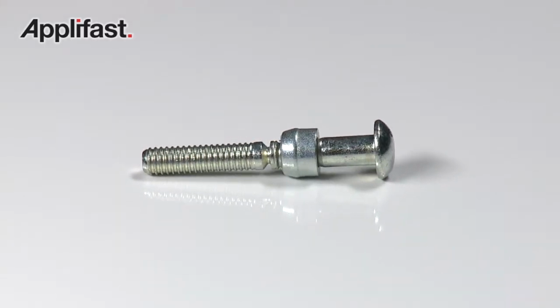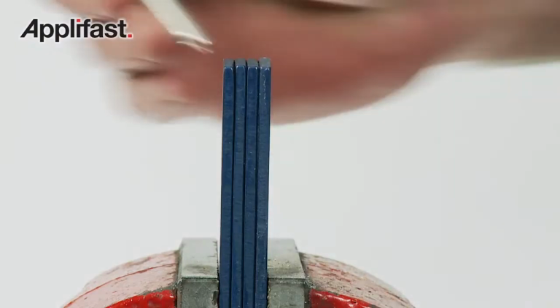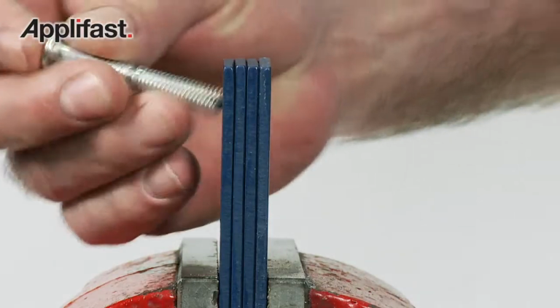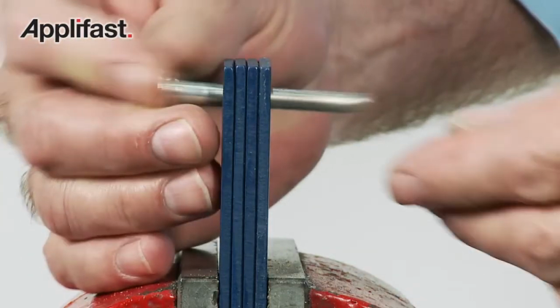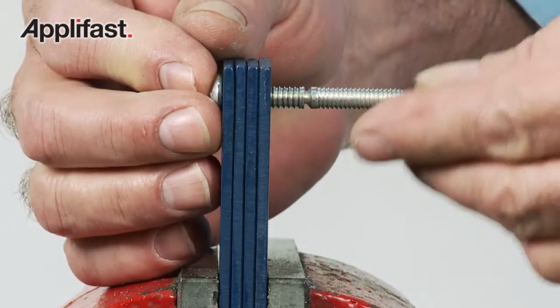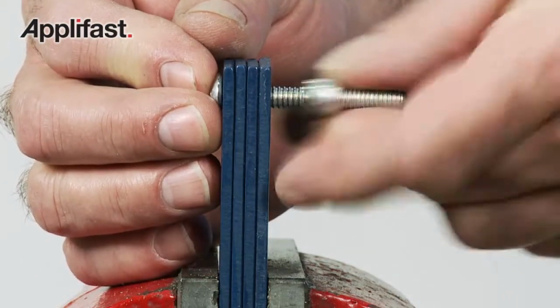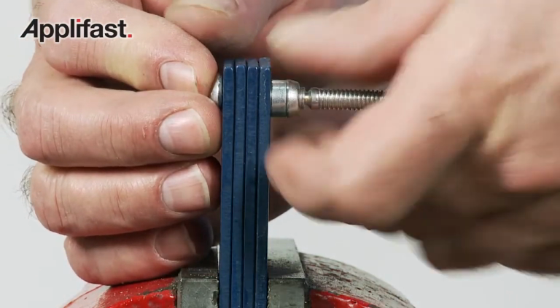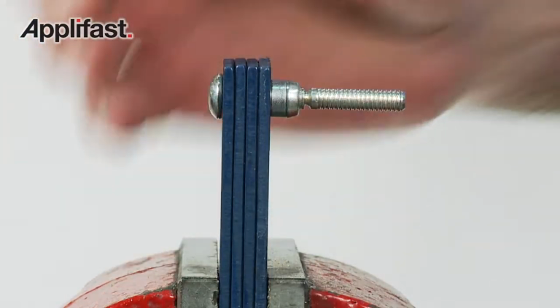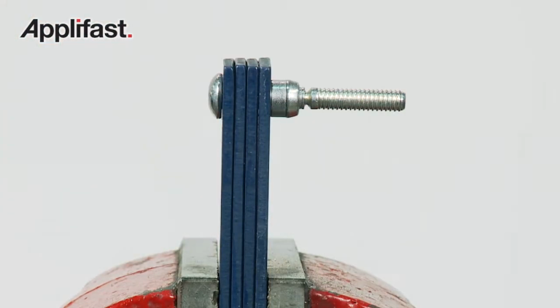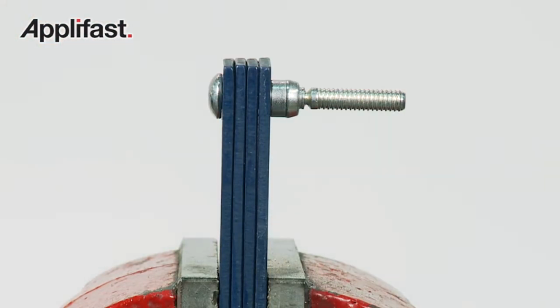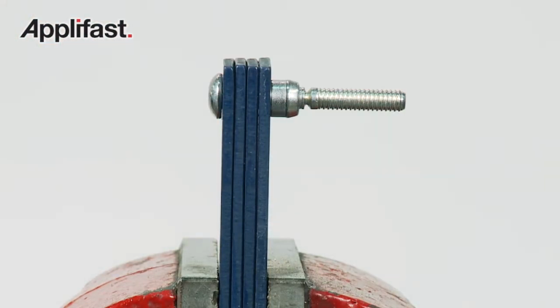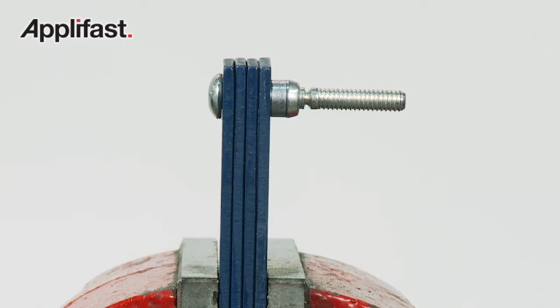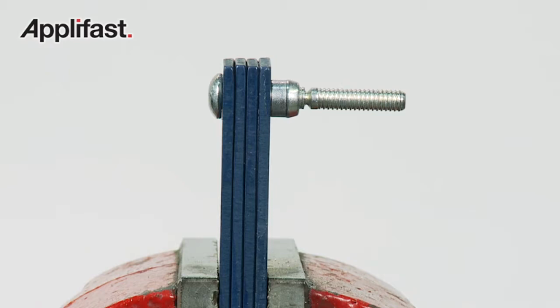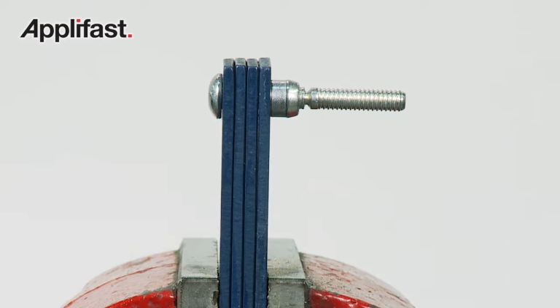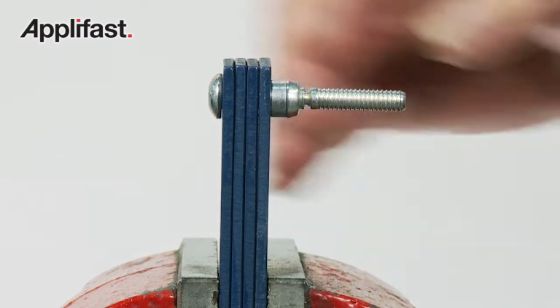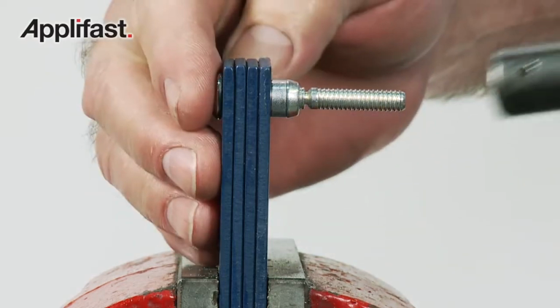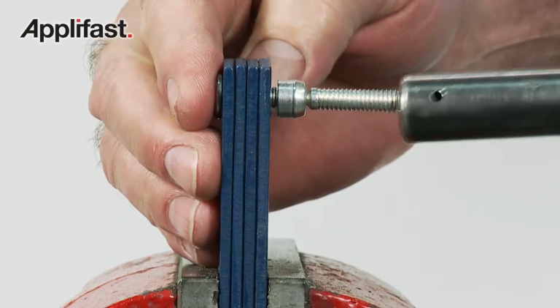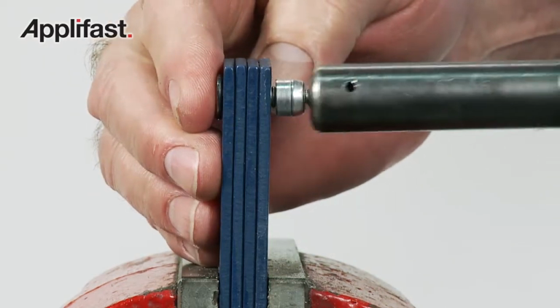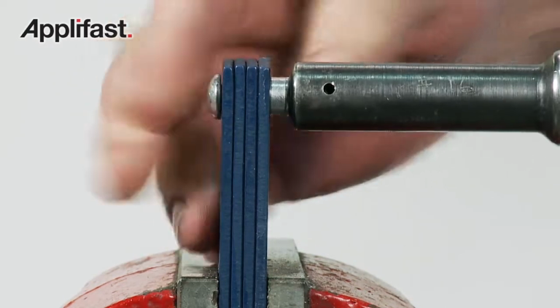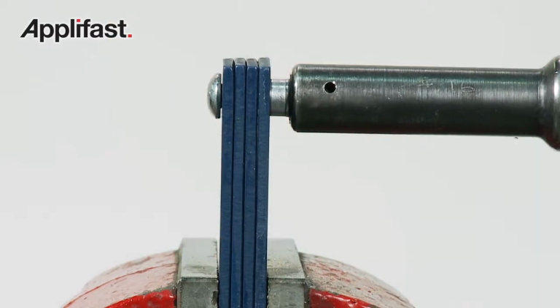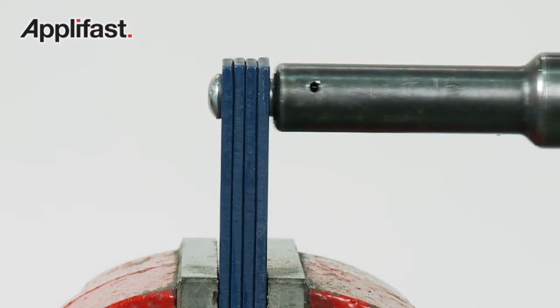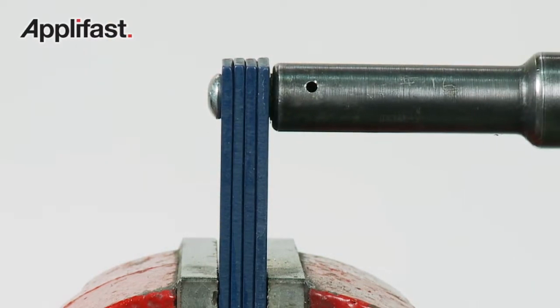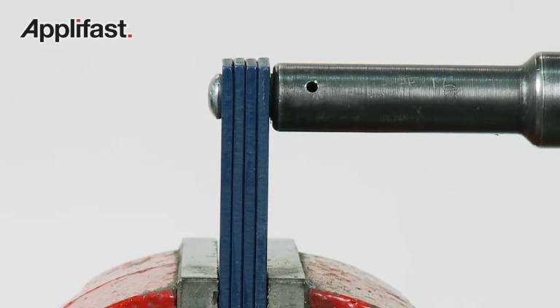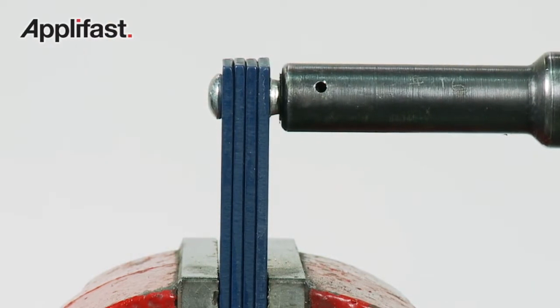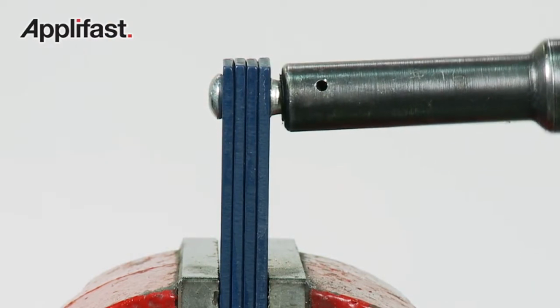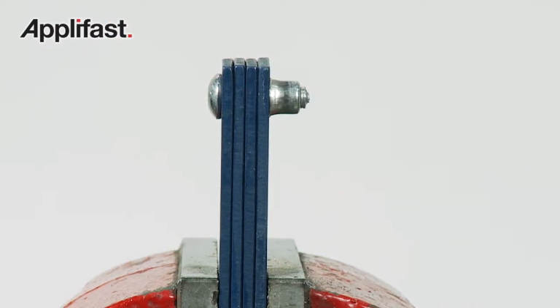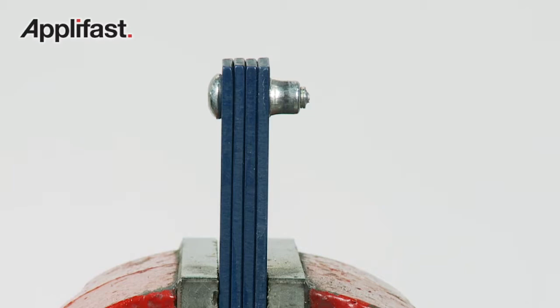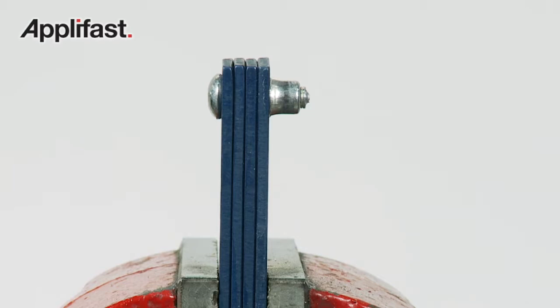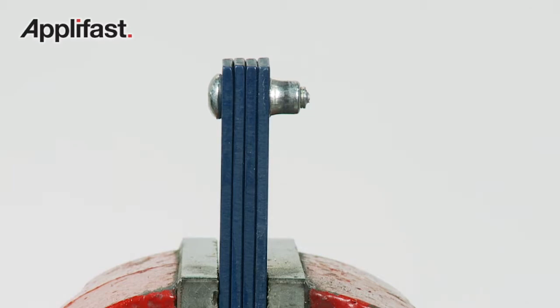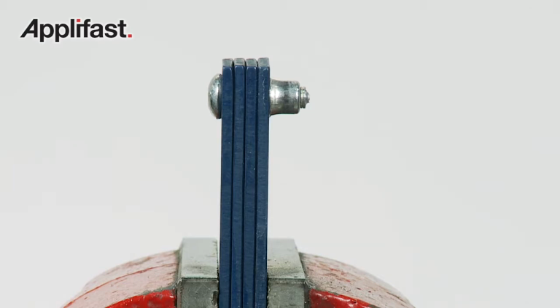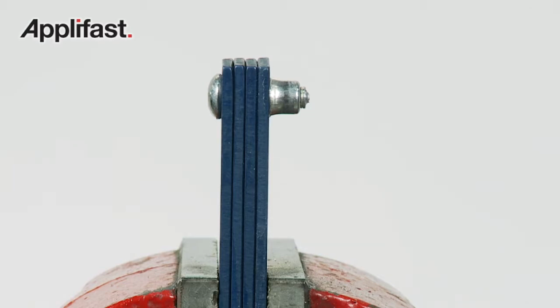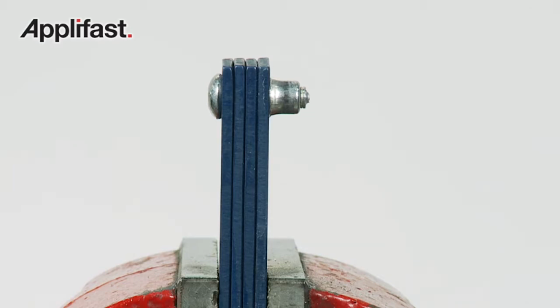The C6L's exclusive locking six-groove design ensures a secure permanent fit. Once the collar swage is complete, the pintail breaks off and the fastener is tightly installed.